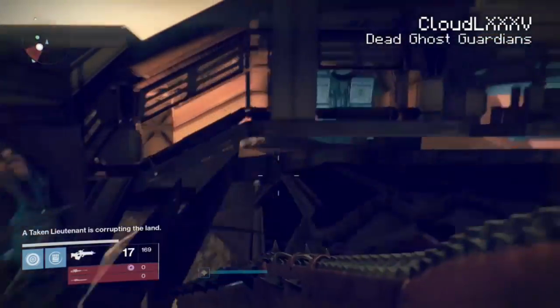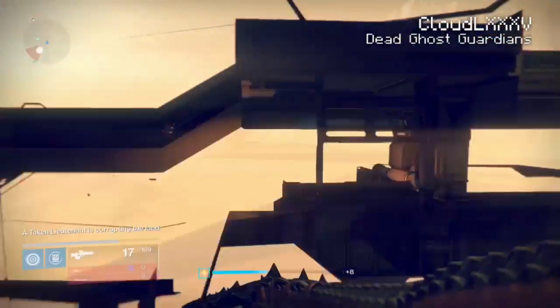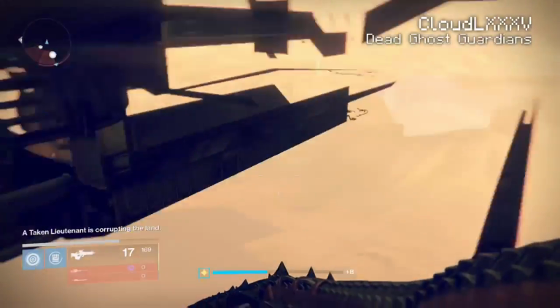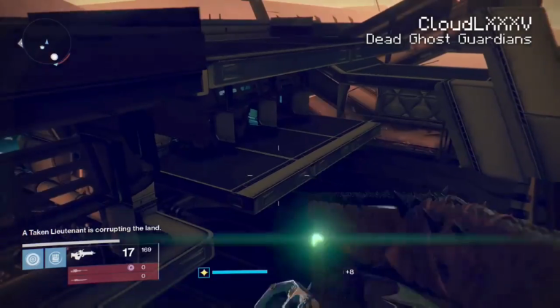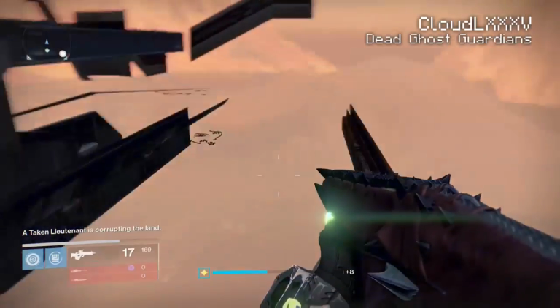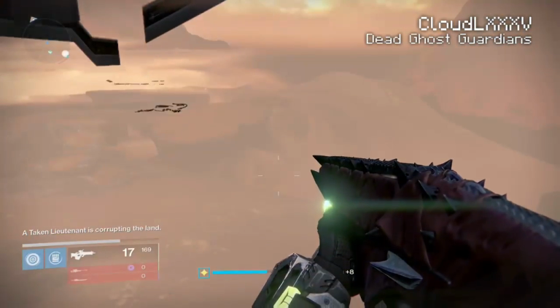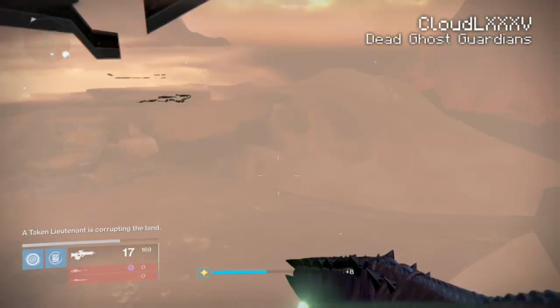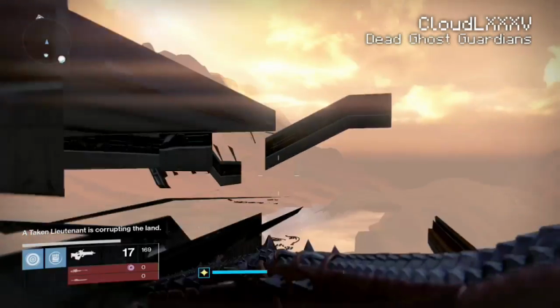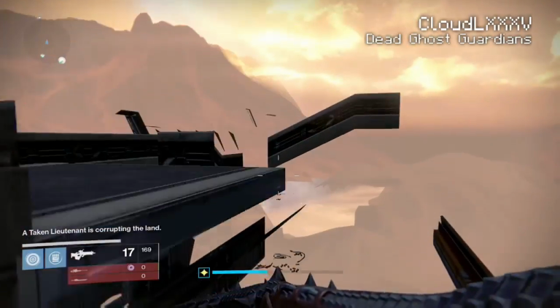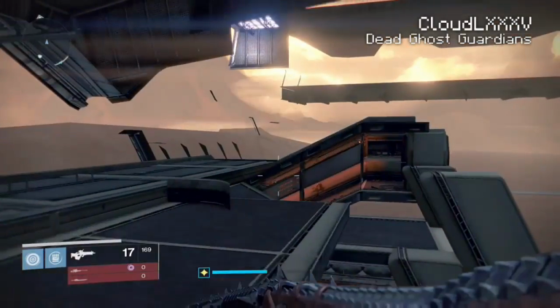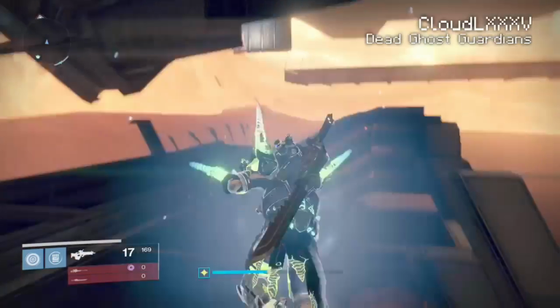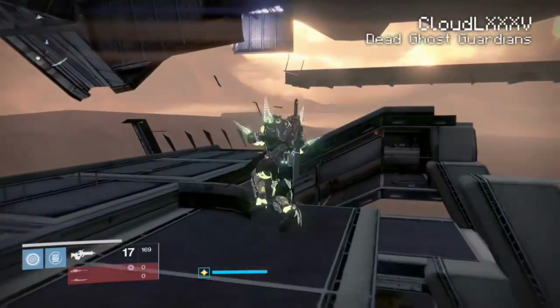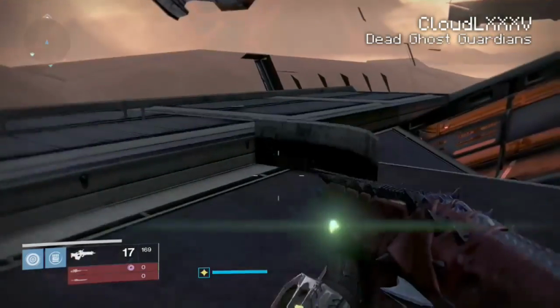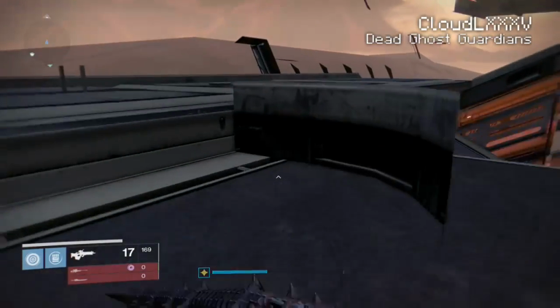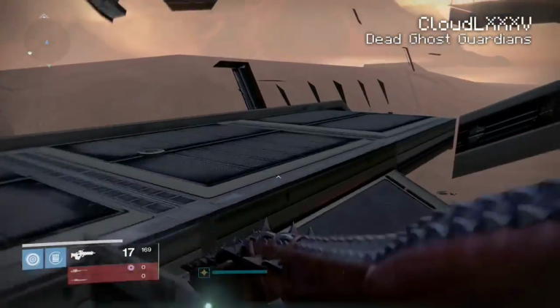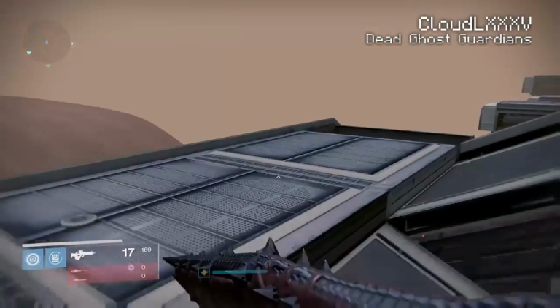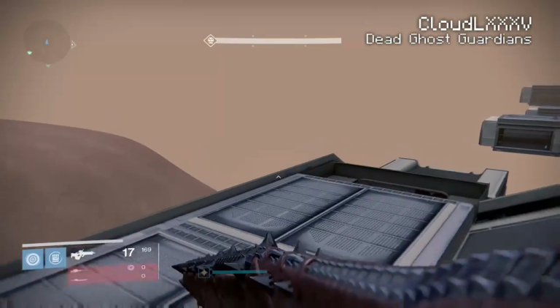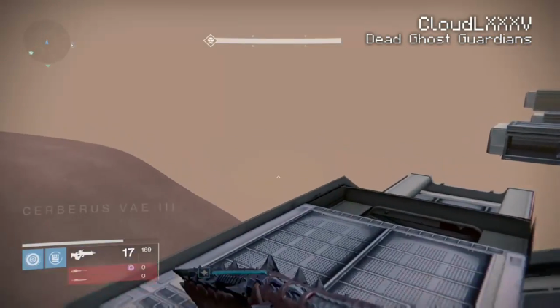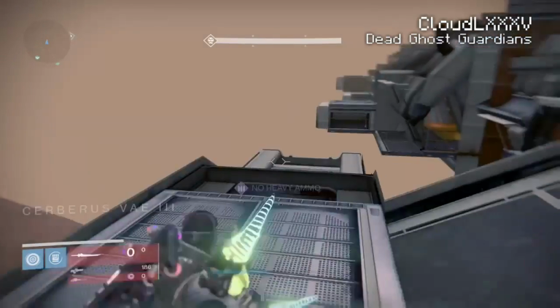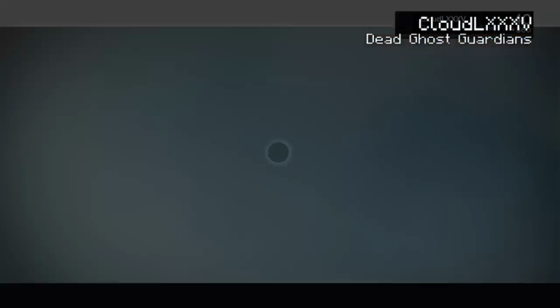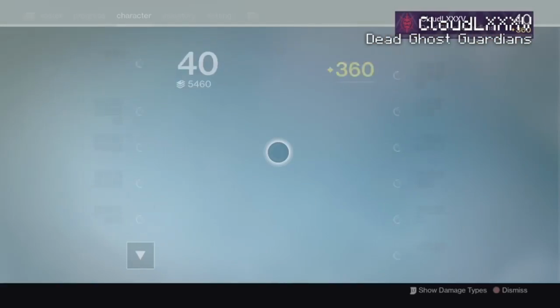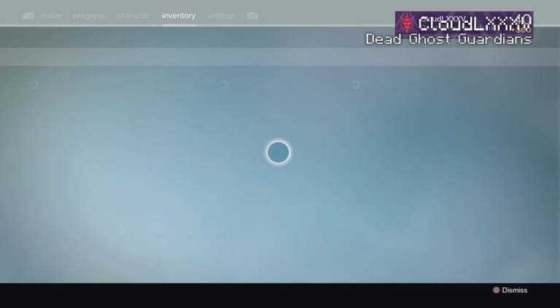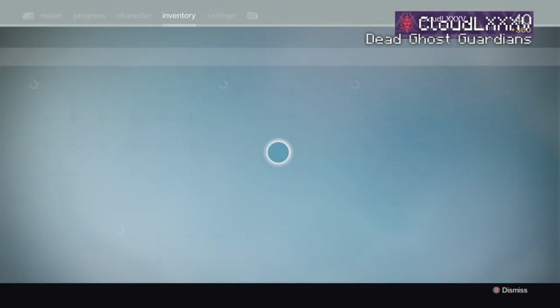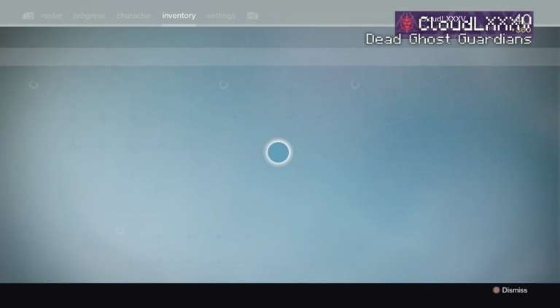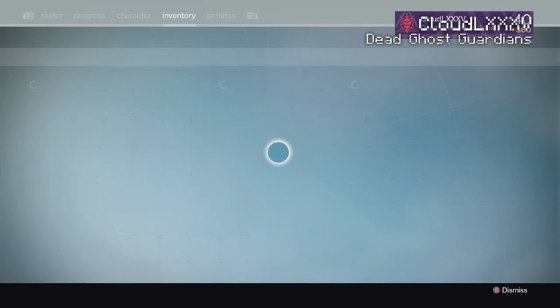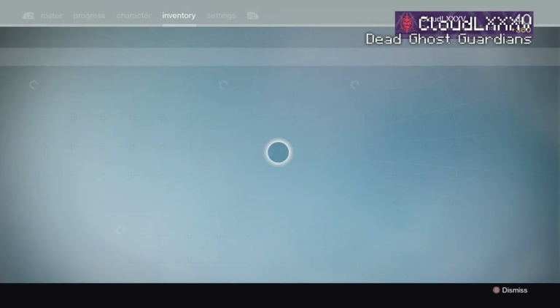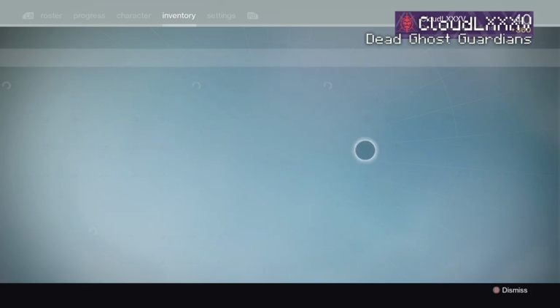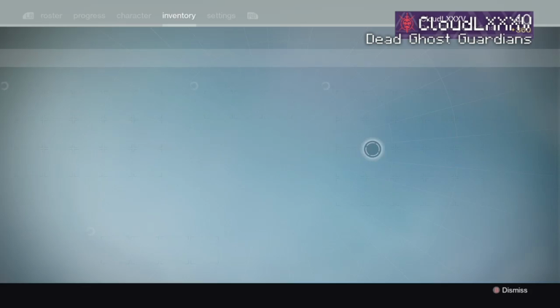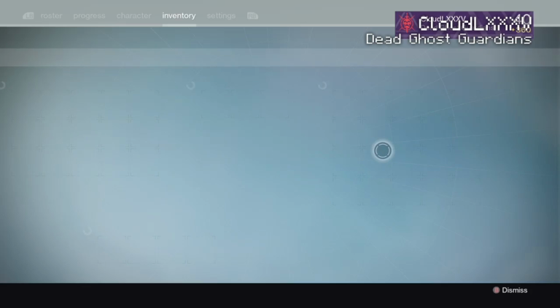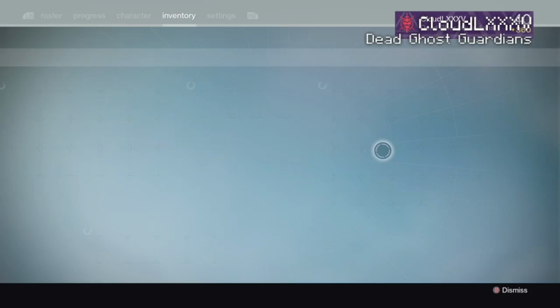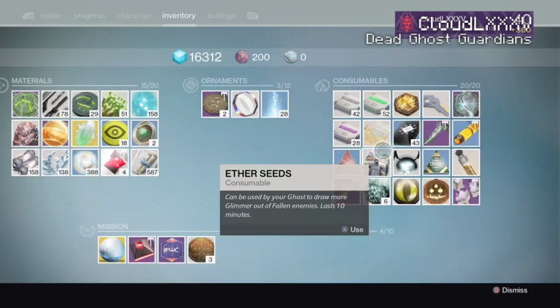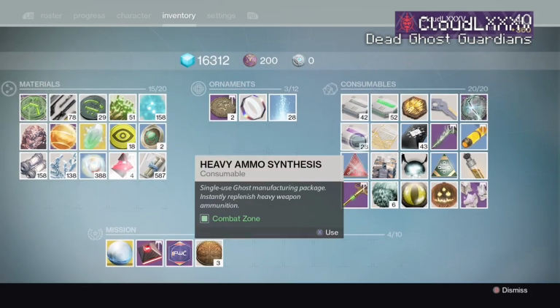Now of course we're not going to glitch right inside the room because there's no point — it's the strike, it's going to be open. So we're going to stay outside the map. And I am going to pop some heavy ammo just in case I need it; I'll probably need it for one swipe.